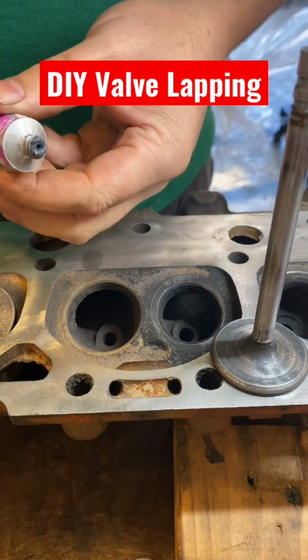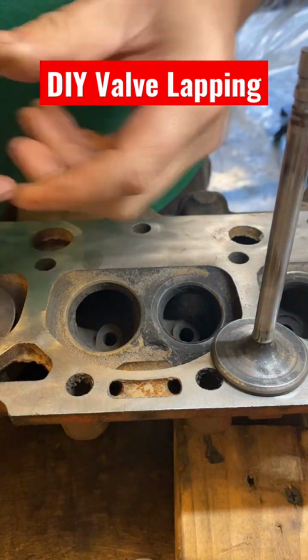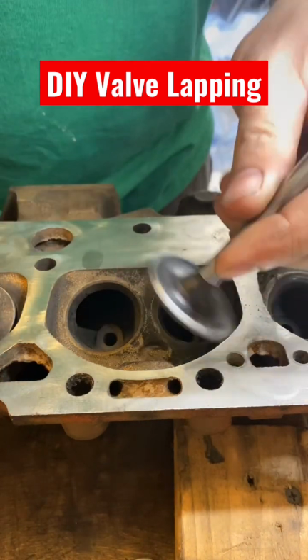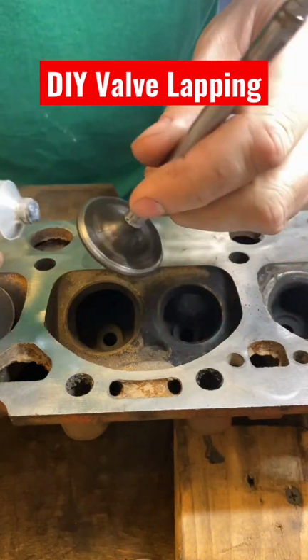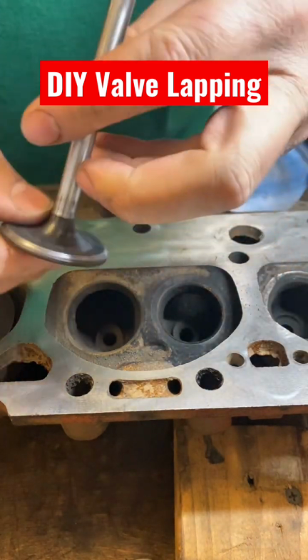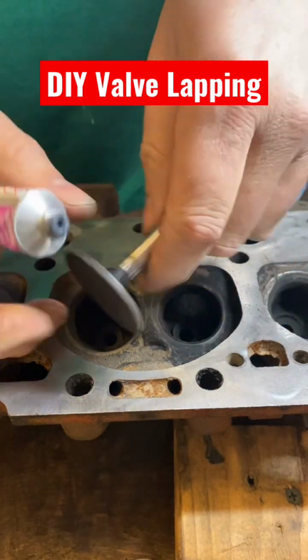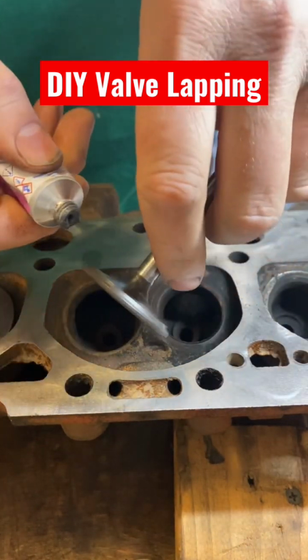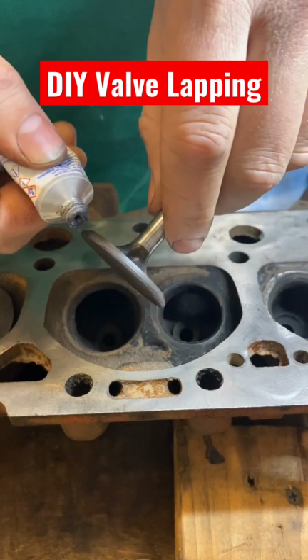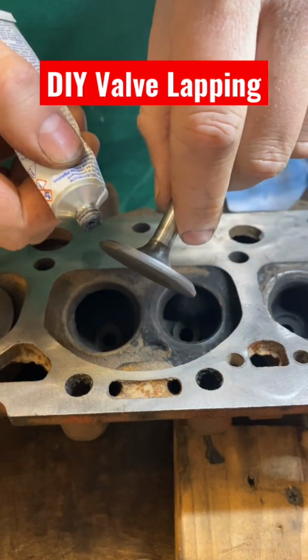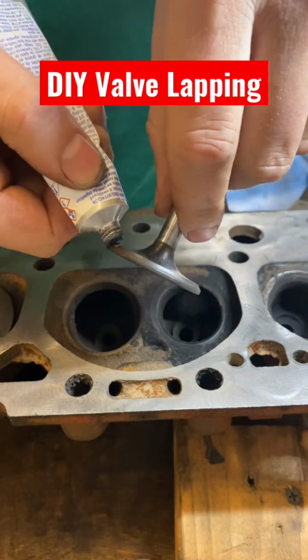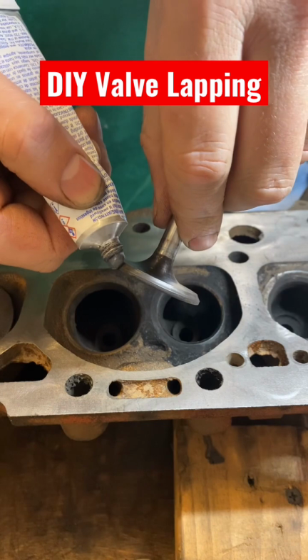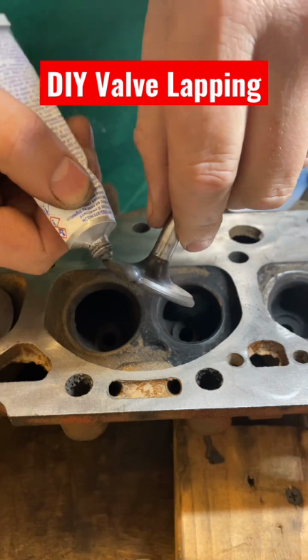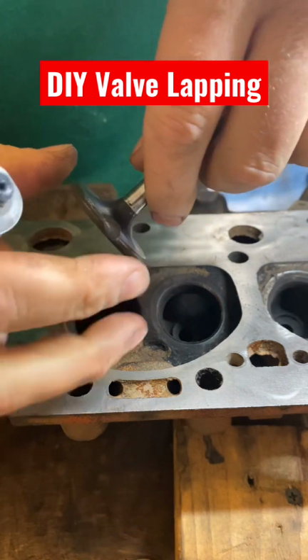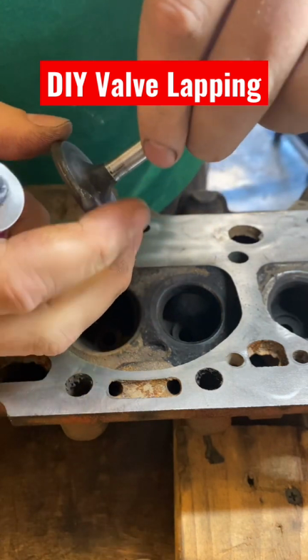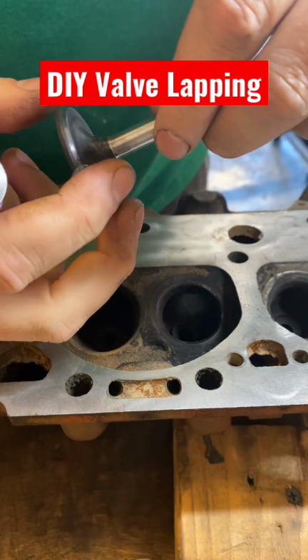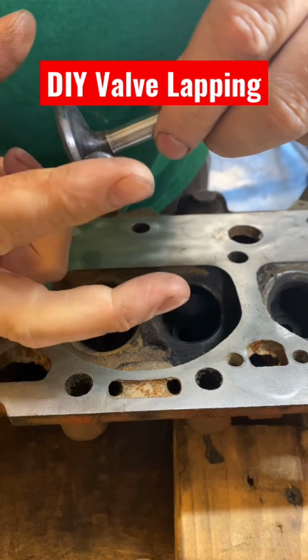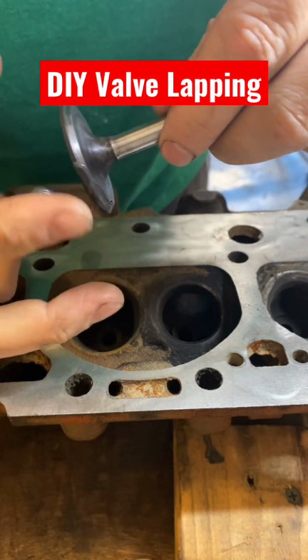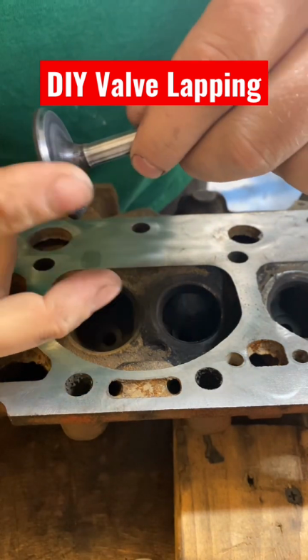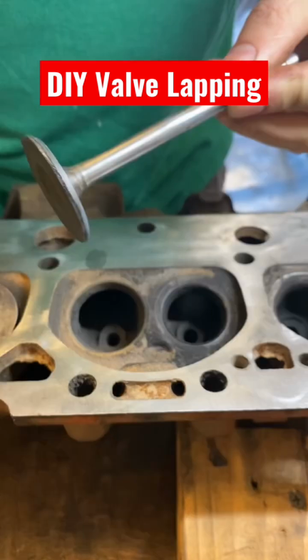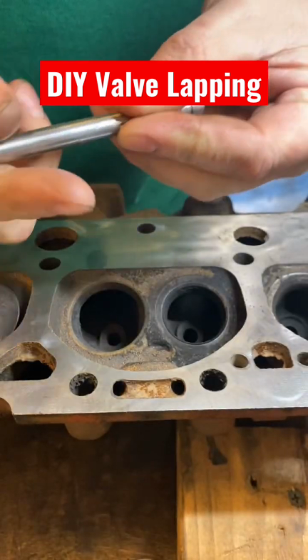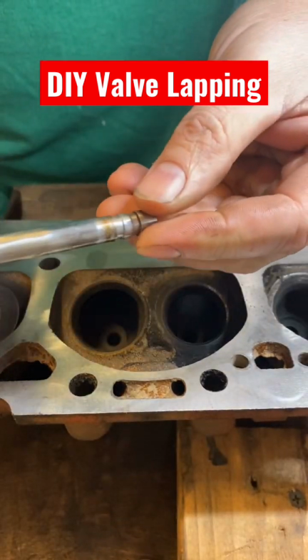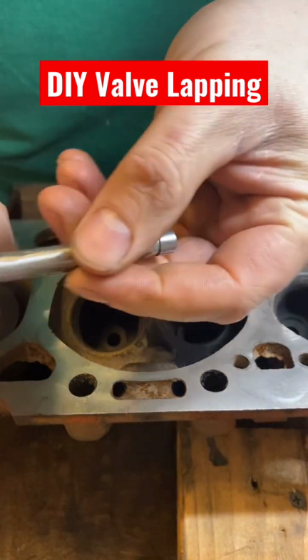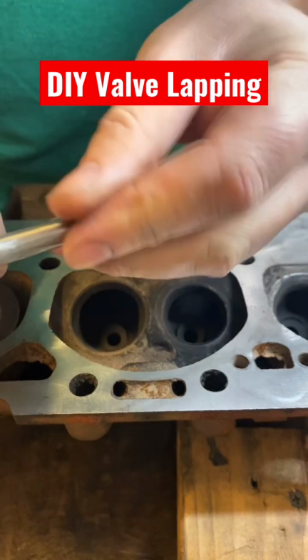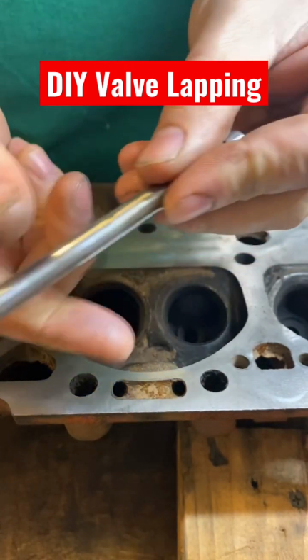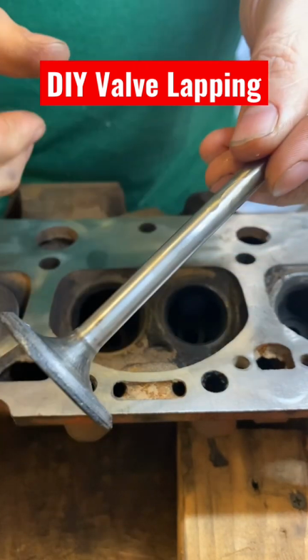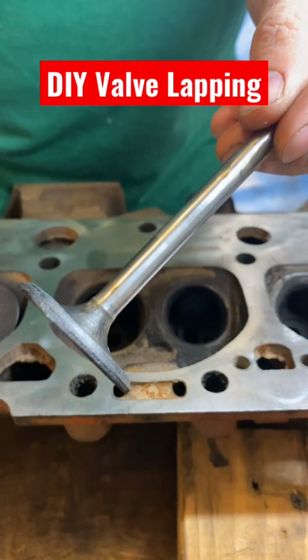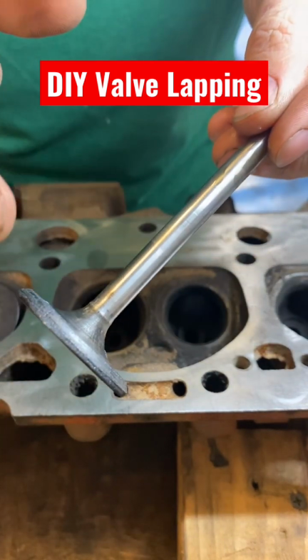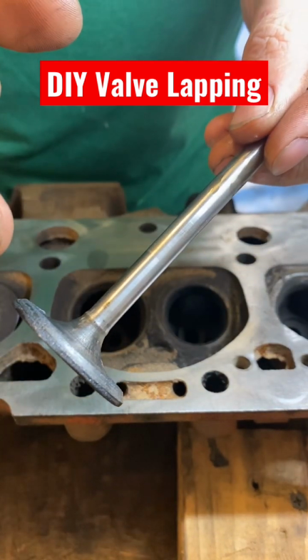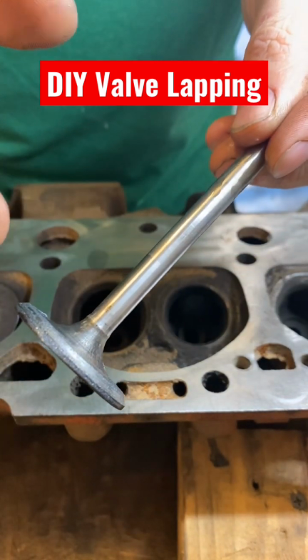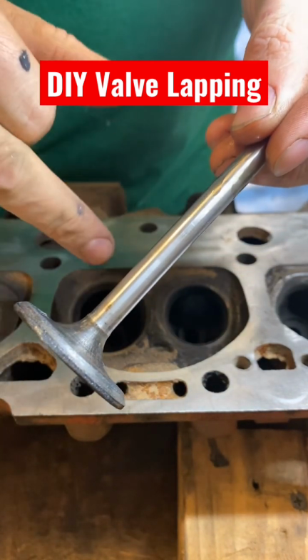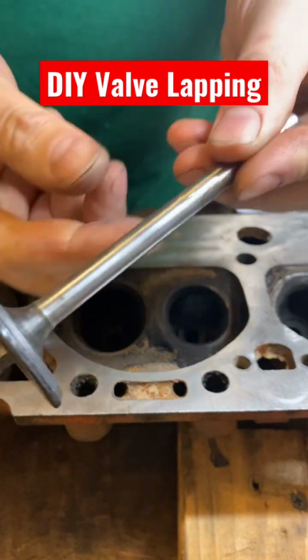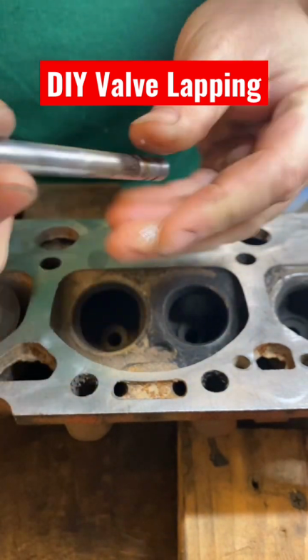Put a little bit of the compound — or a lot. I like to put some oil on the valve stem. The big thing is to not get any of the grit down in the guide.